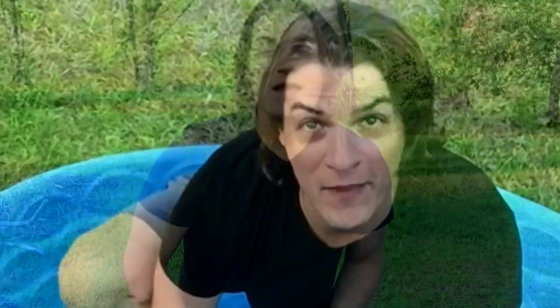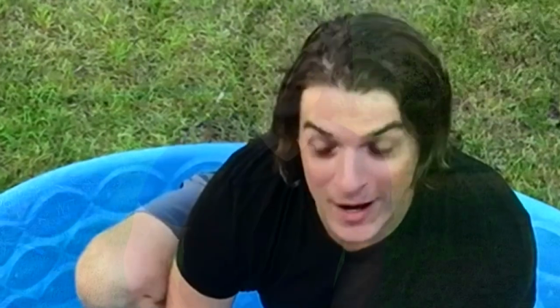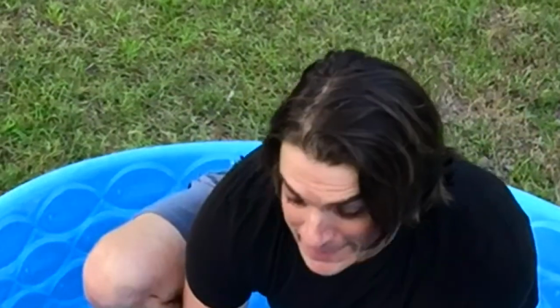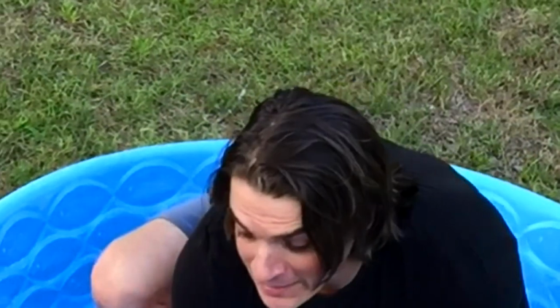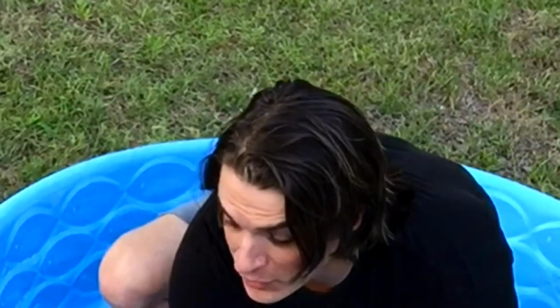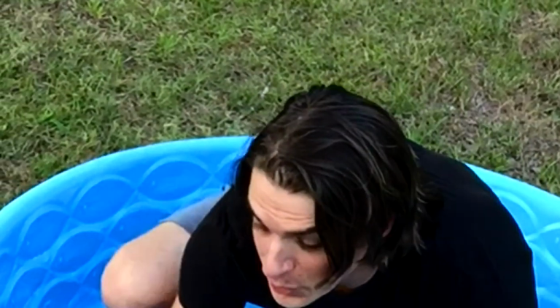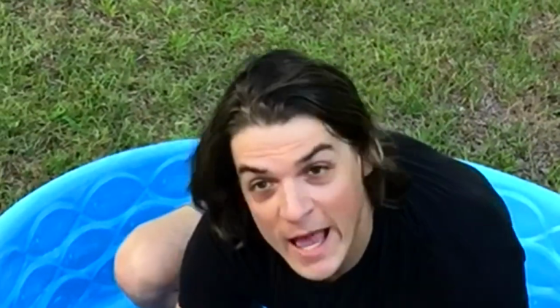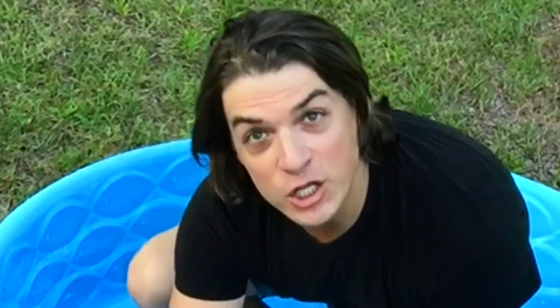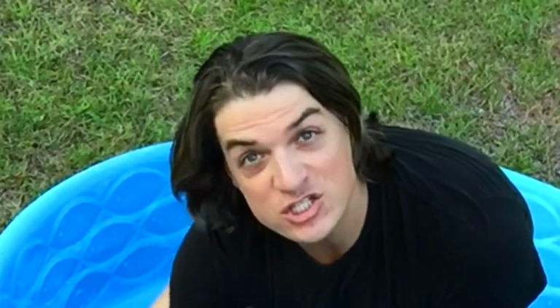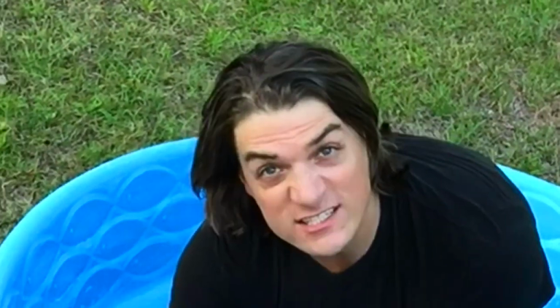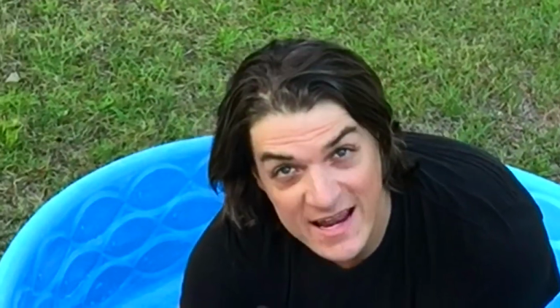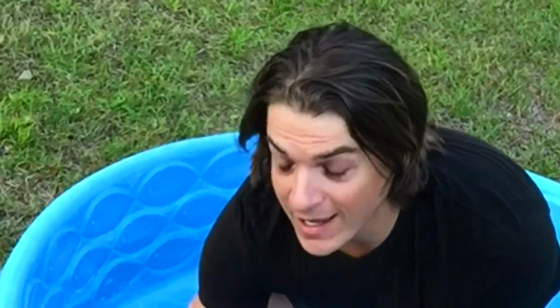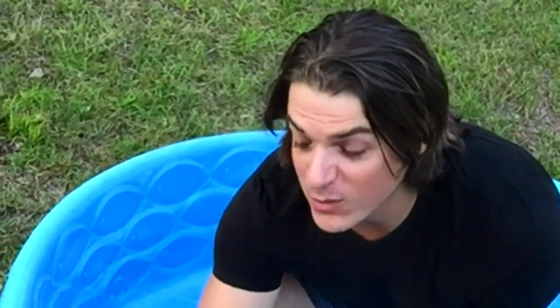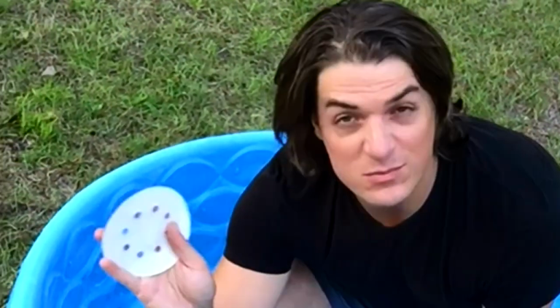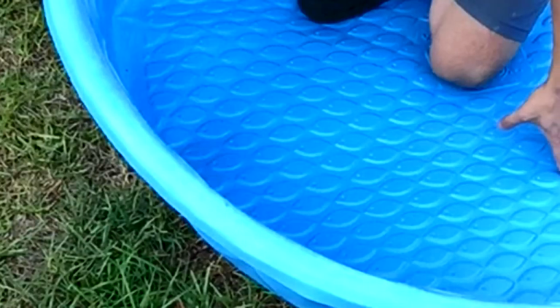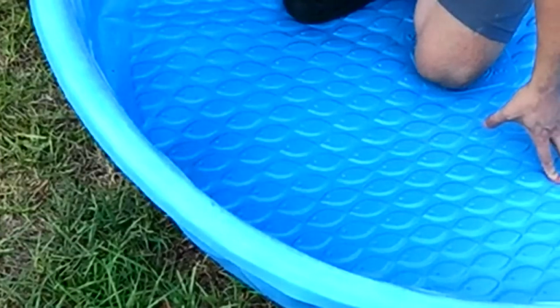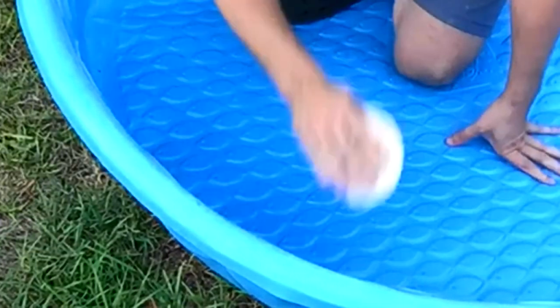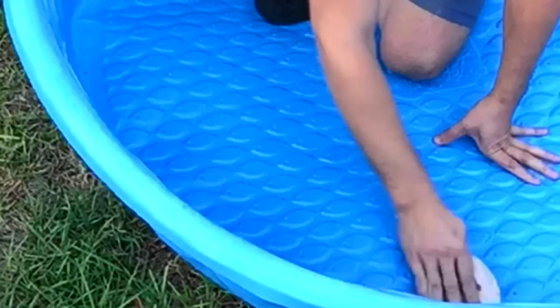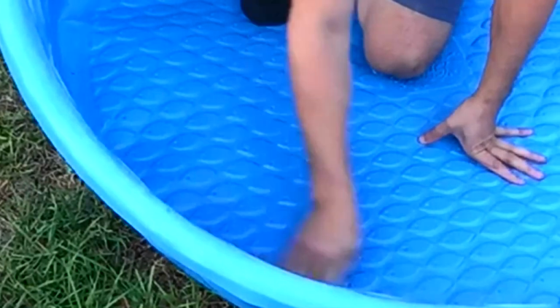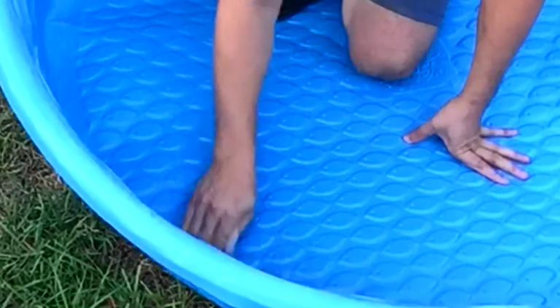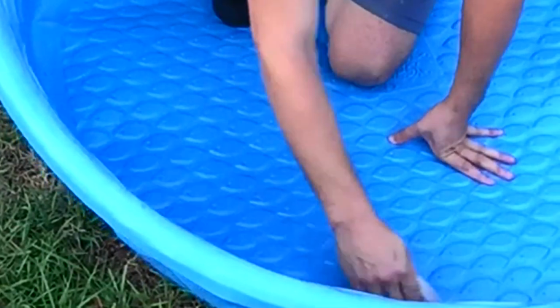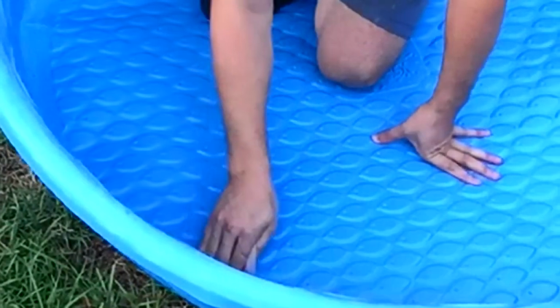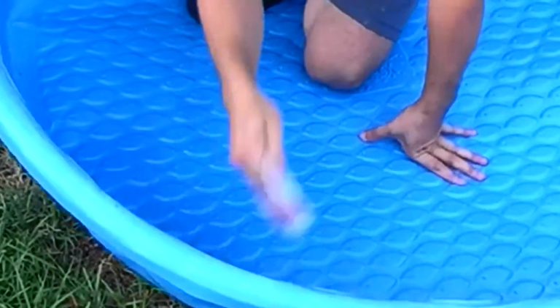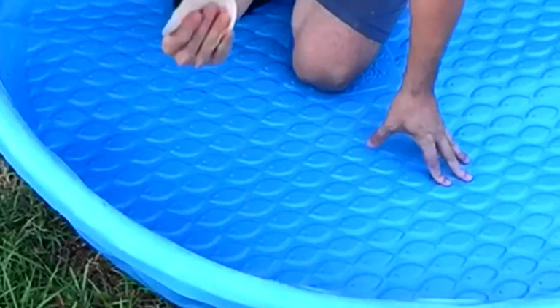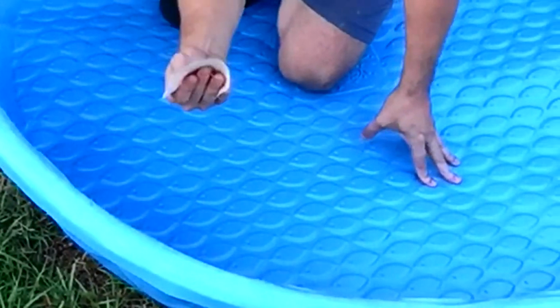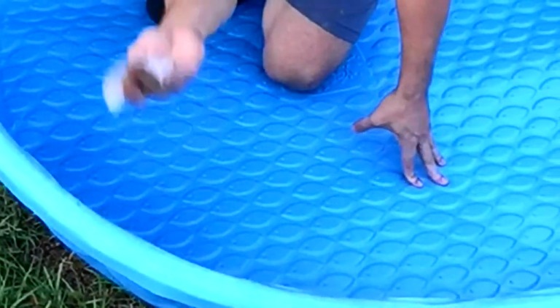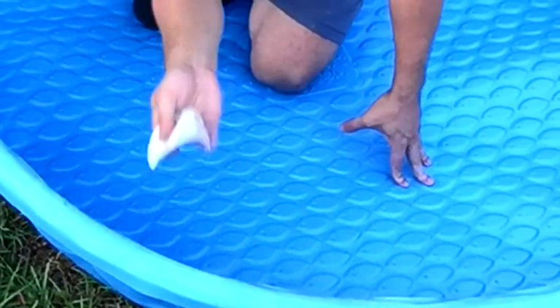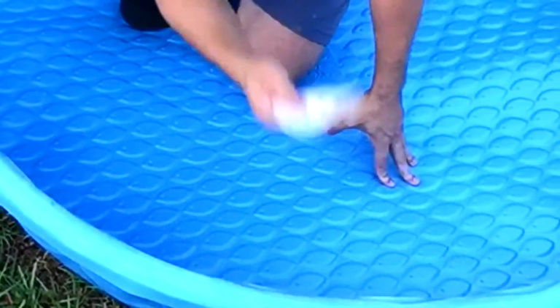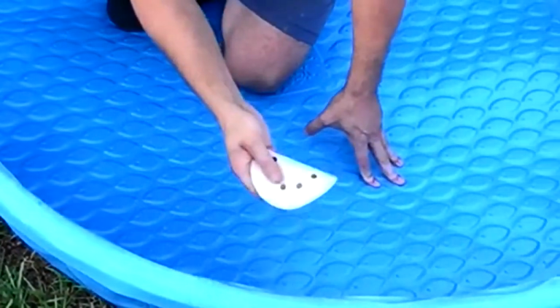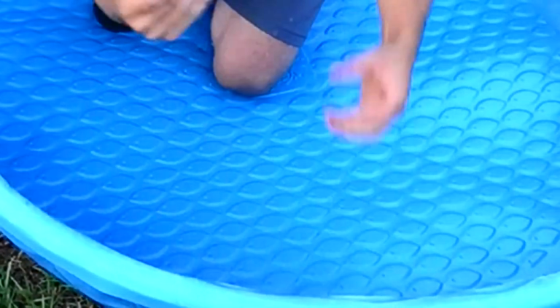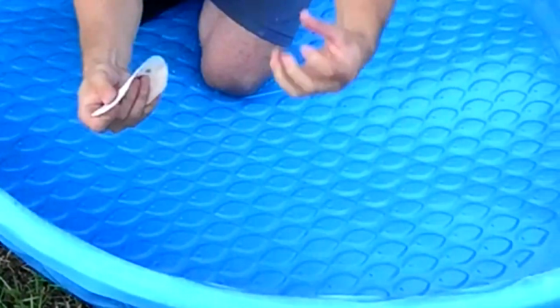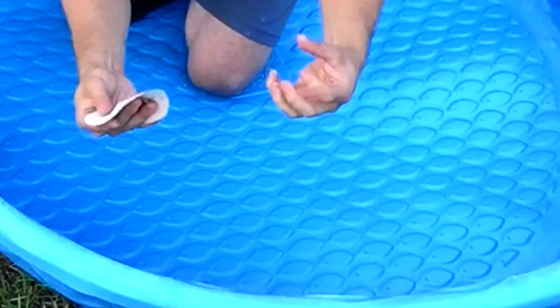Okay, get into that little pool and start sanding it lightly with just some sandpaper. I'm gonna lightly sand it just enough so the paint will stick.